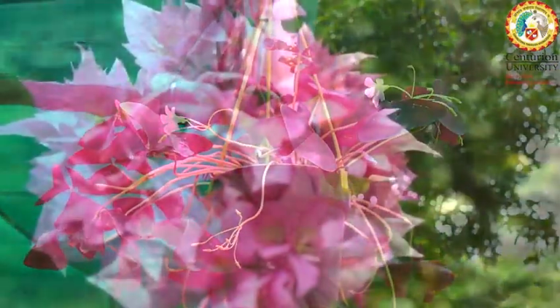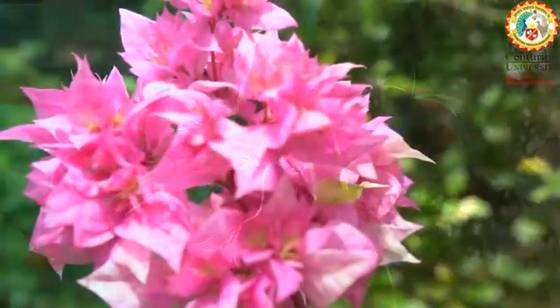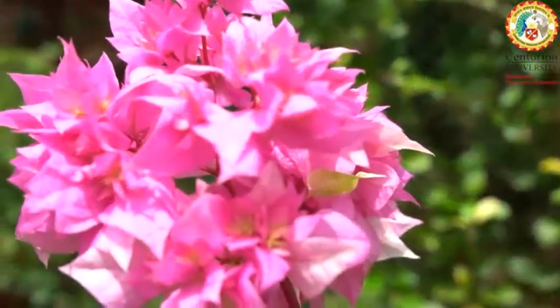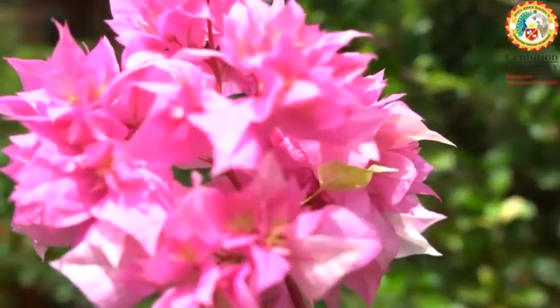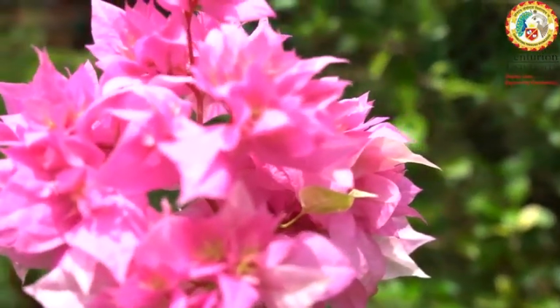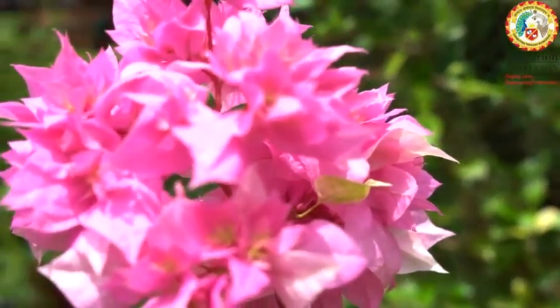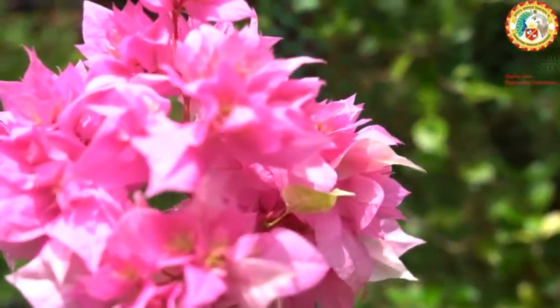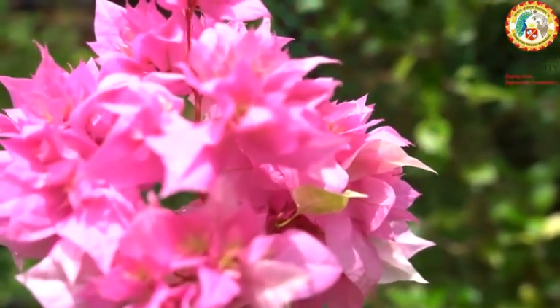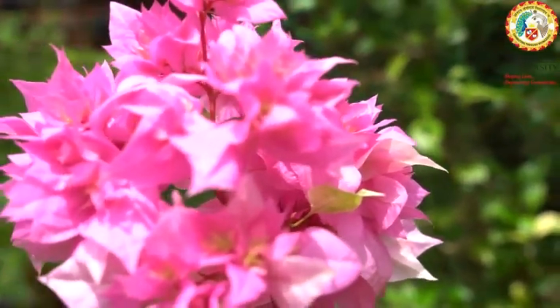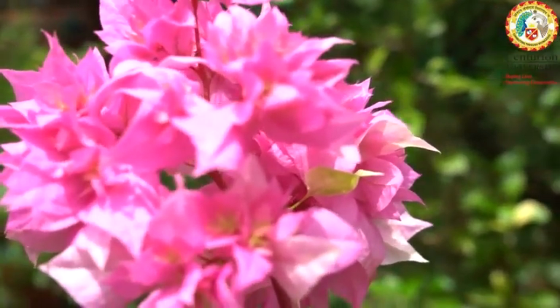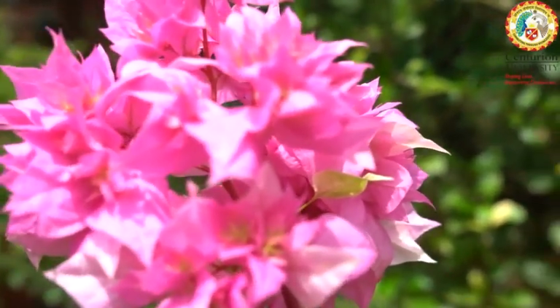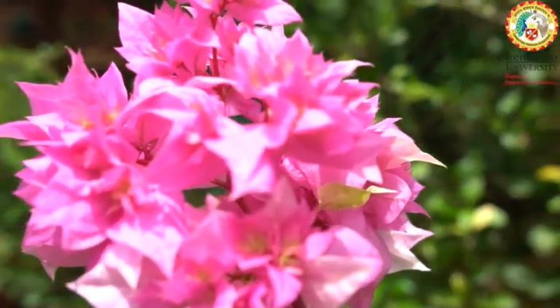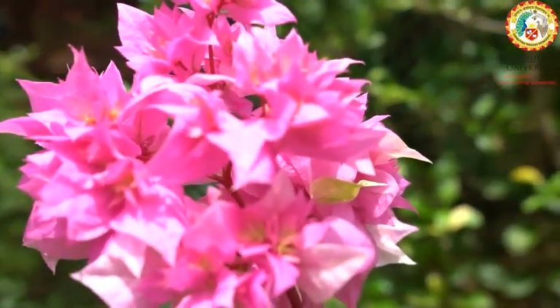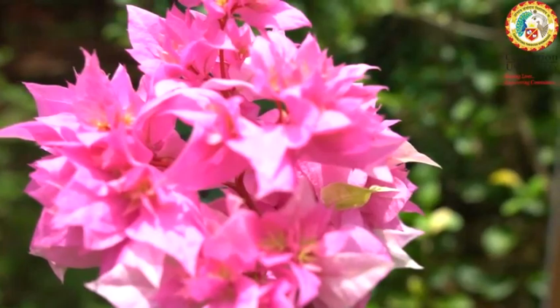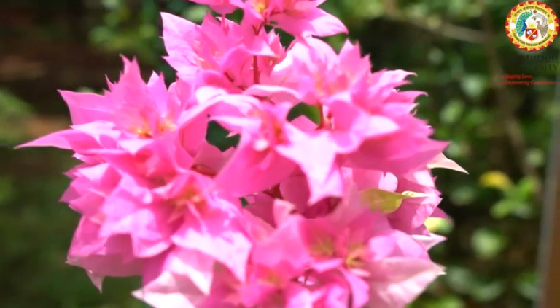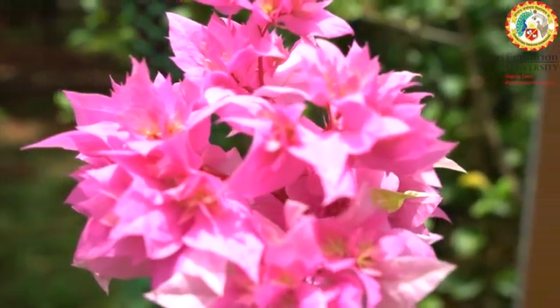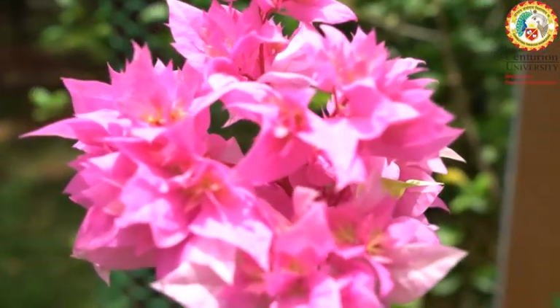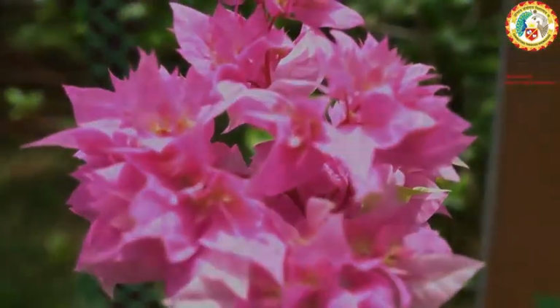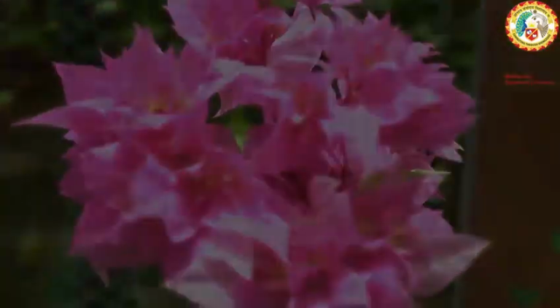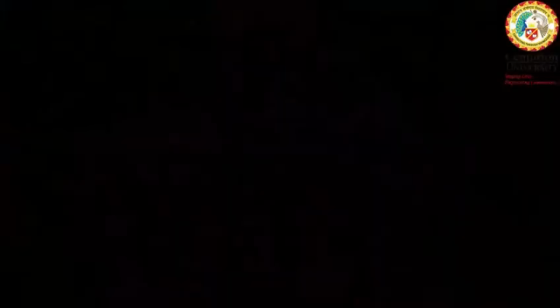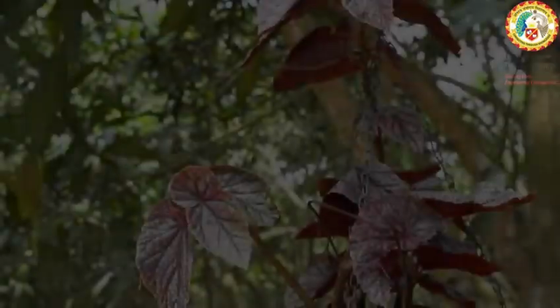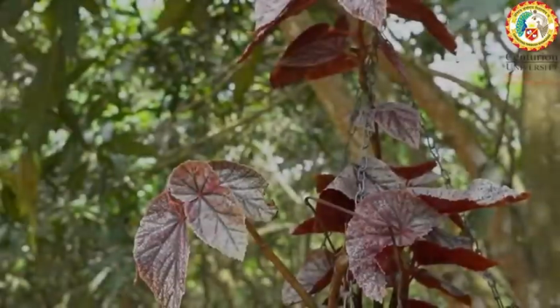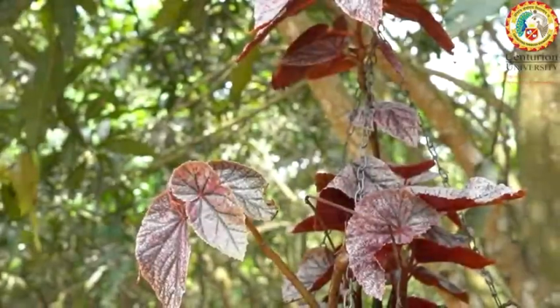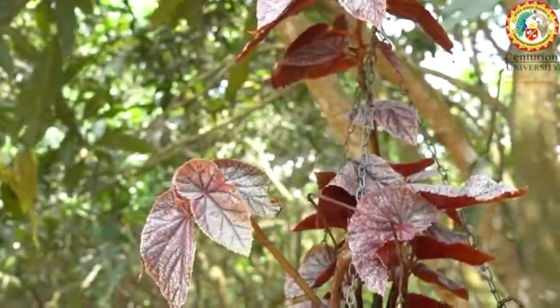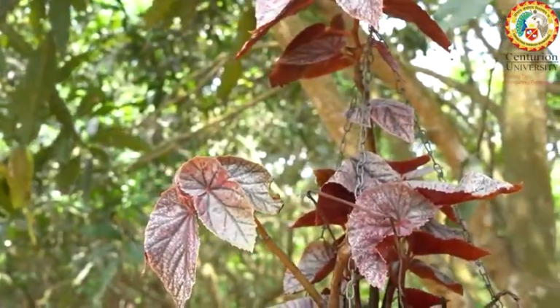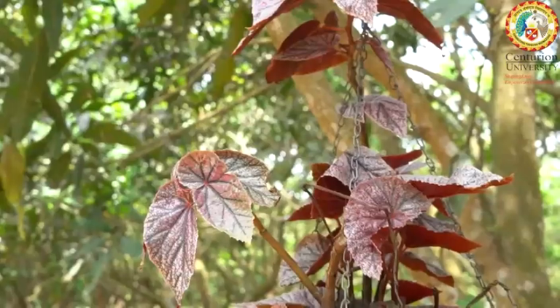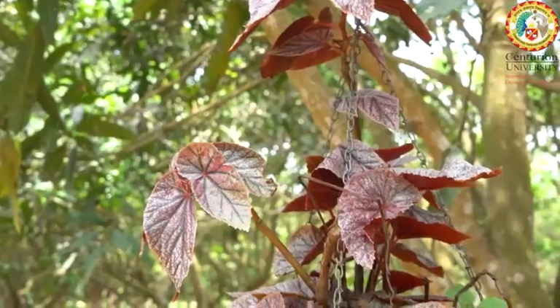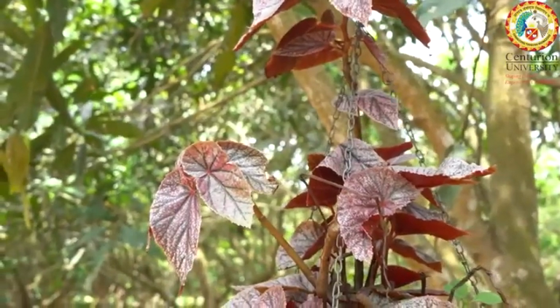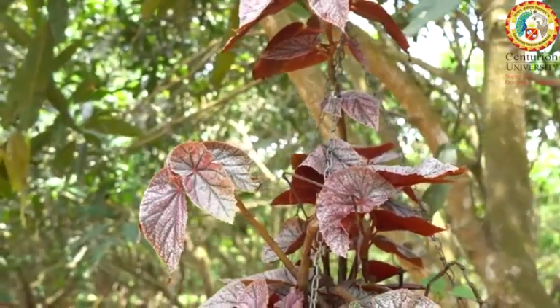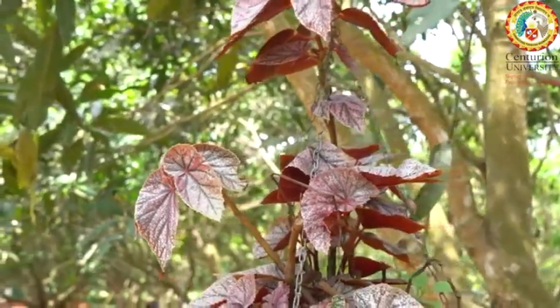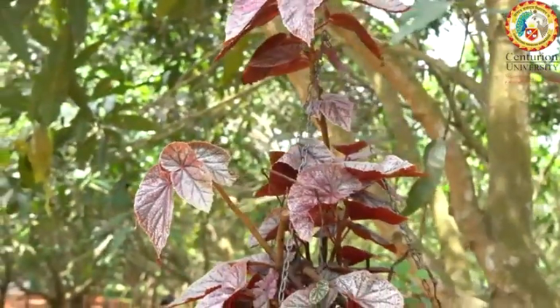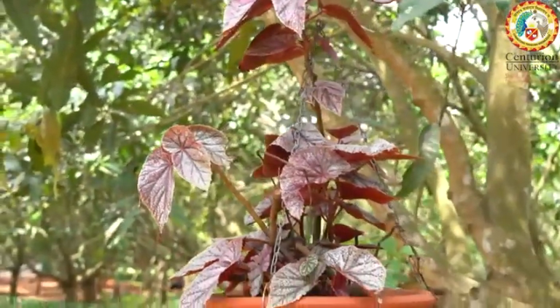Flowers are like a secret code for nature's magic. Watch closely as a tiny bud unfolds, revealing its colorful petals. It's like a natural treasure chest opening.